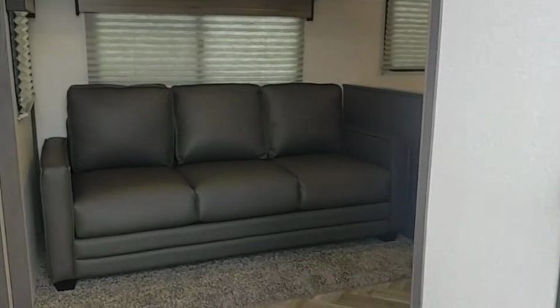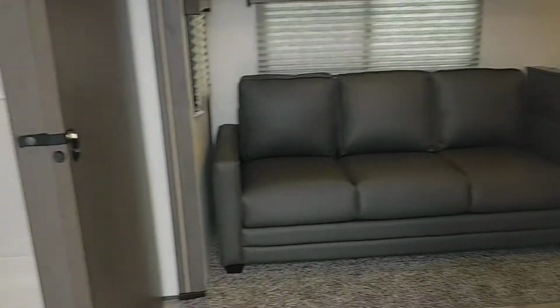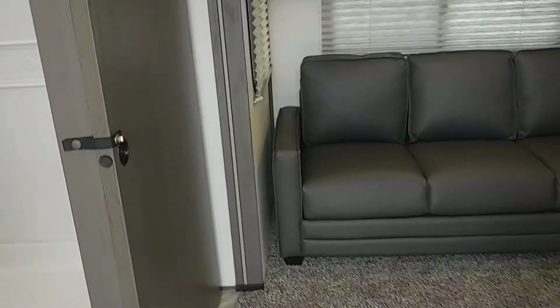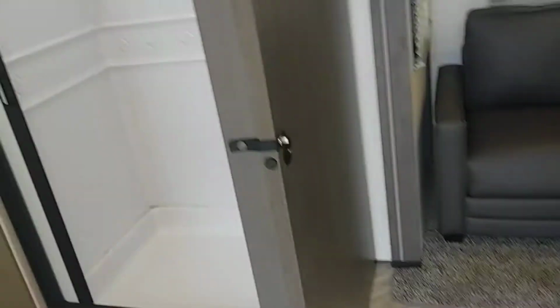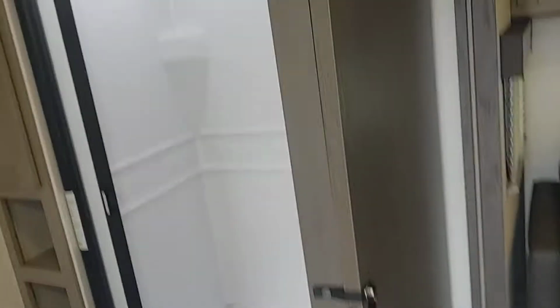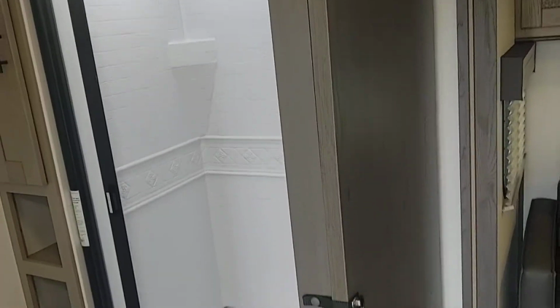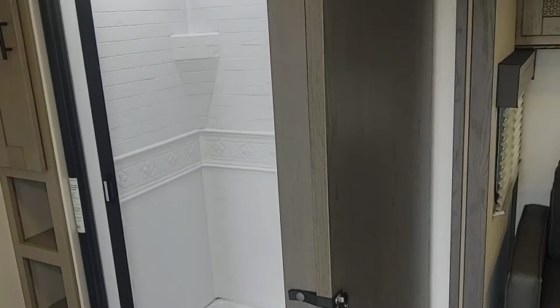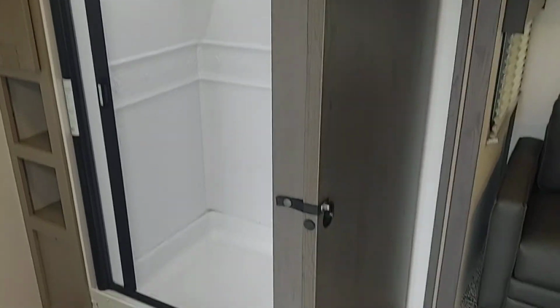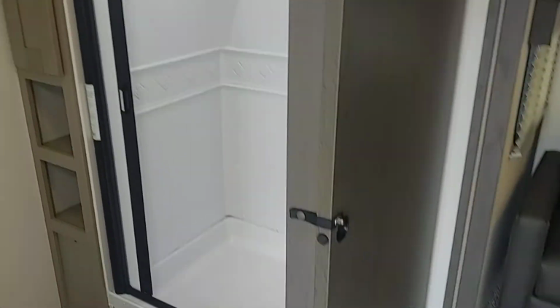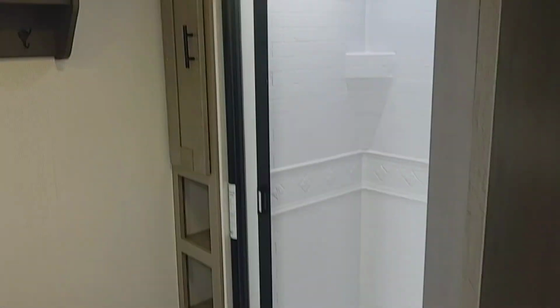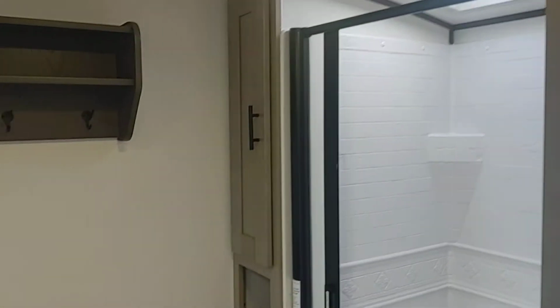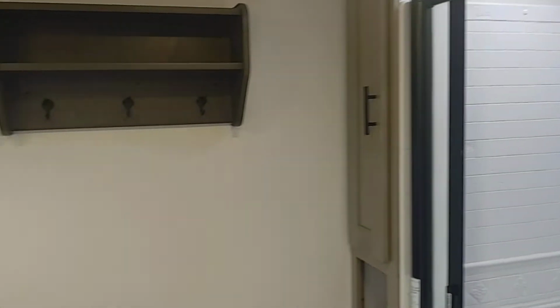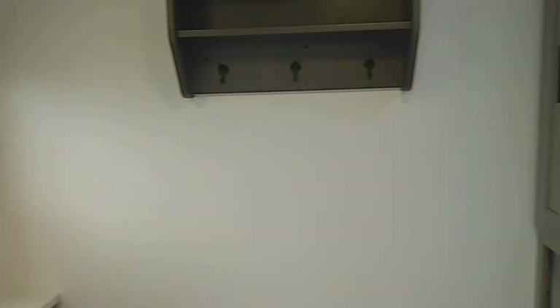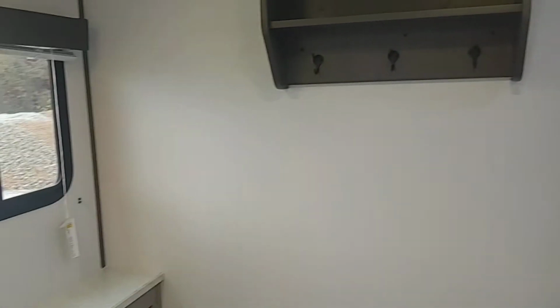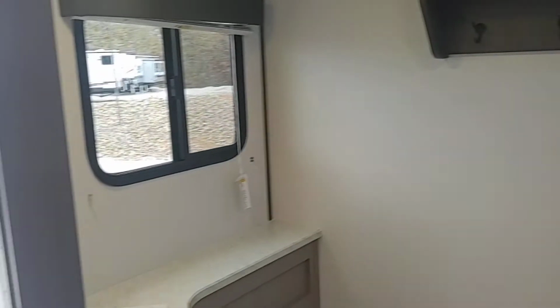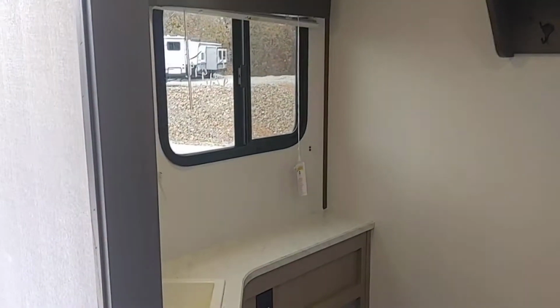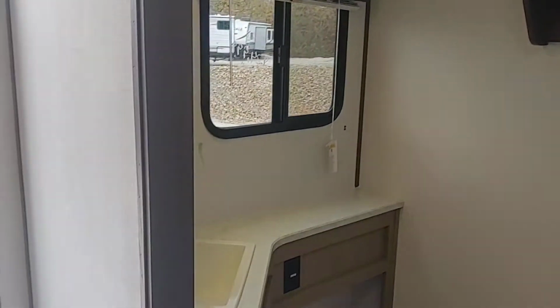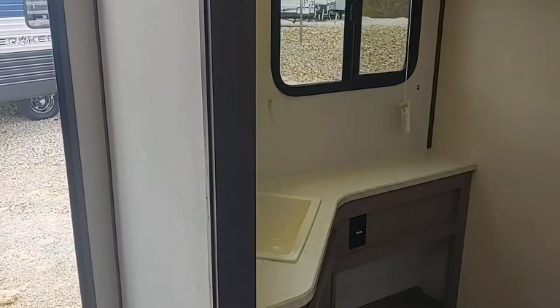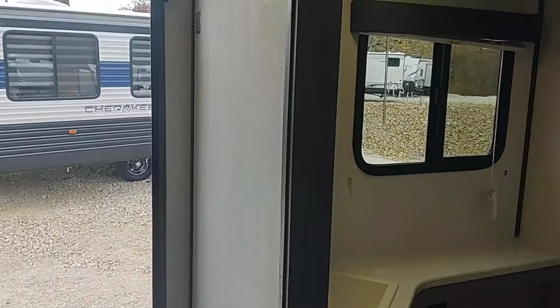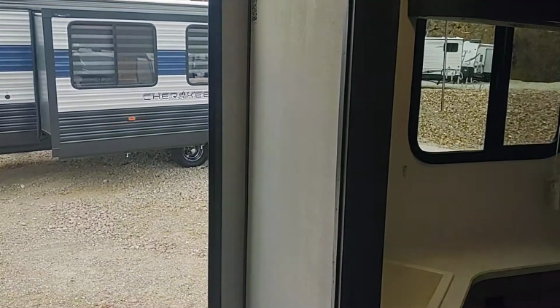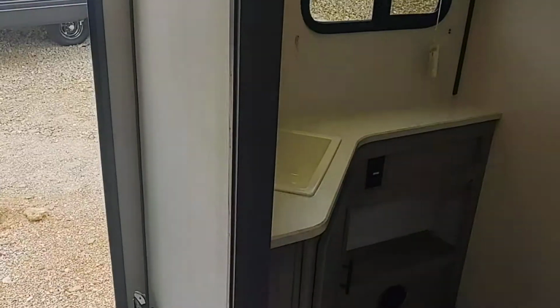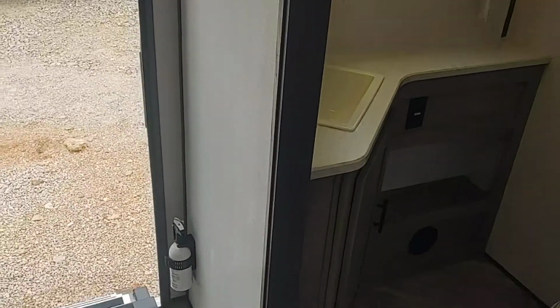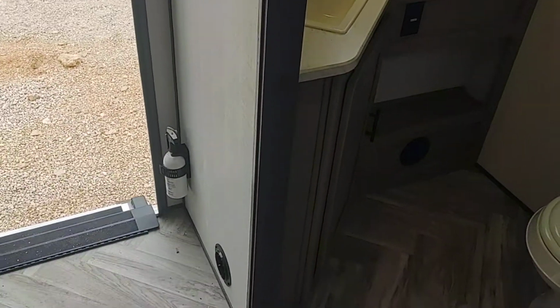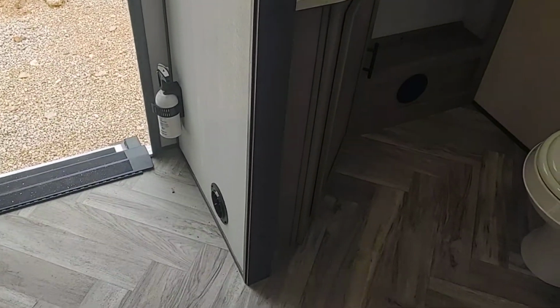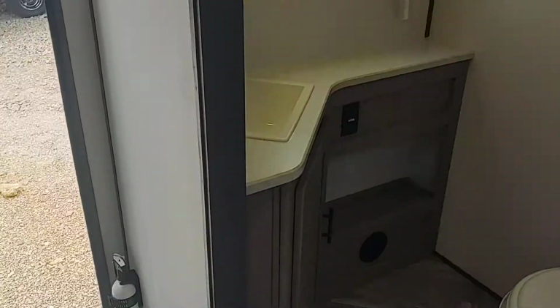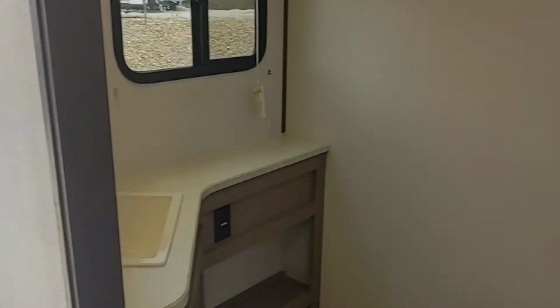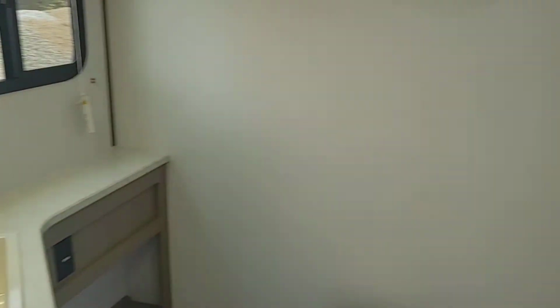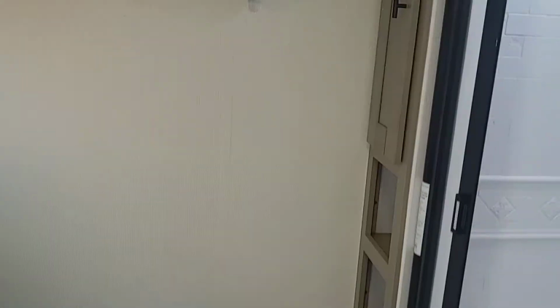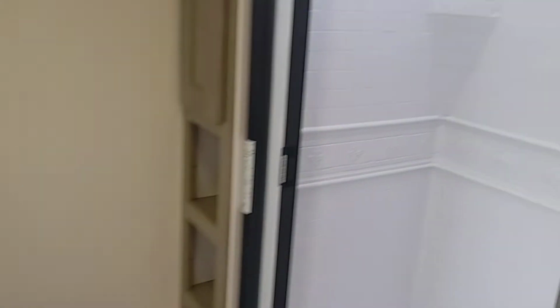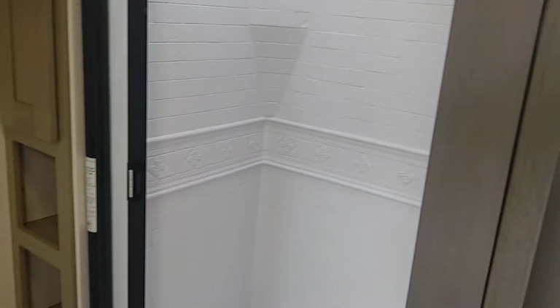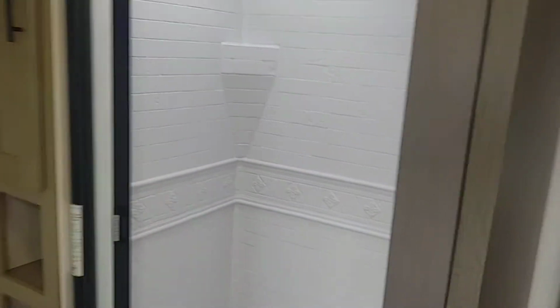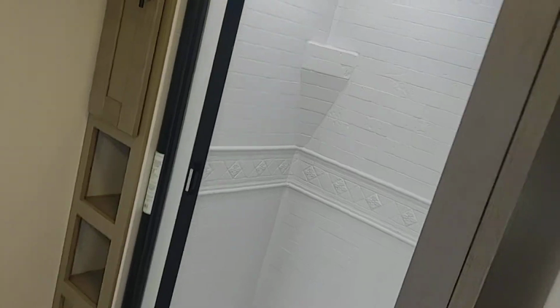So the first thing you'll notice is it has a really big rear bath. The whole back of the camper is bathroom. It's got quite a bit of room in there and counter space, and a big shower.